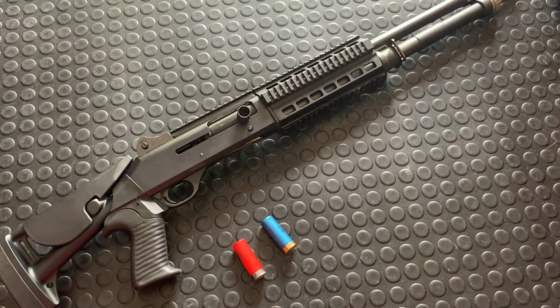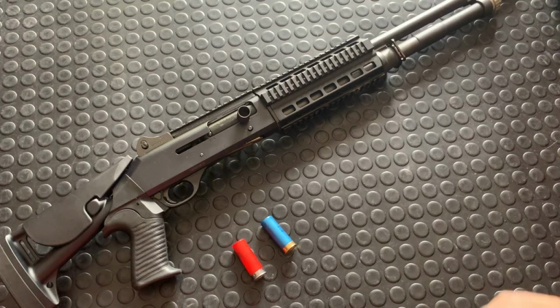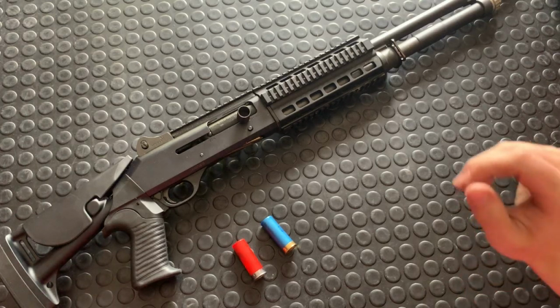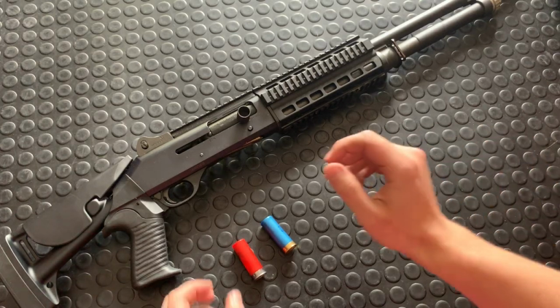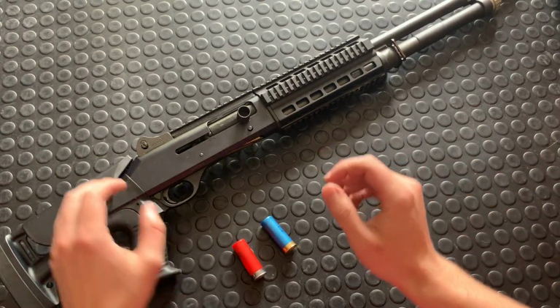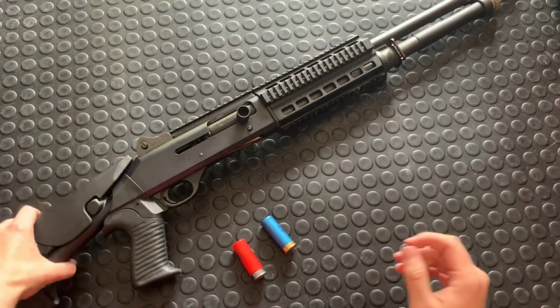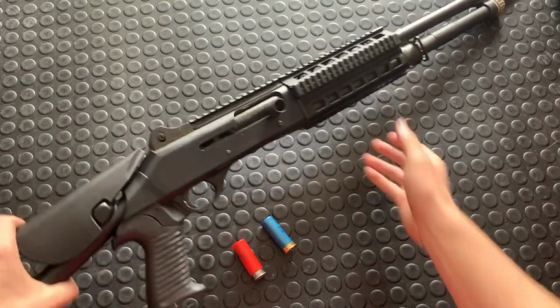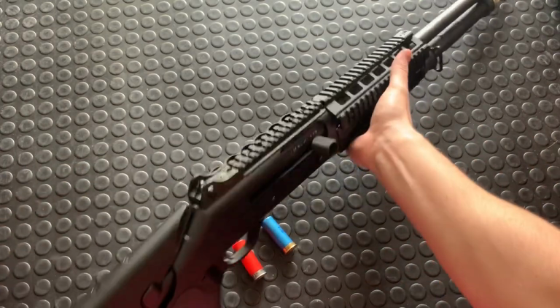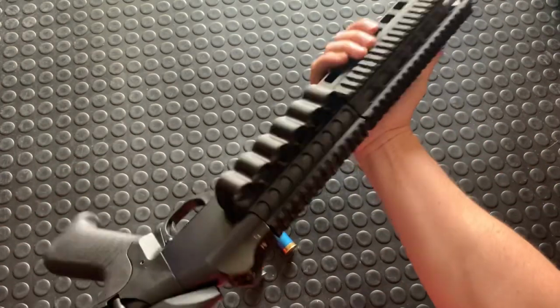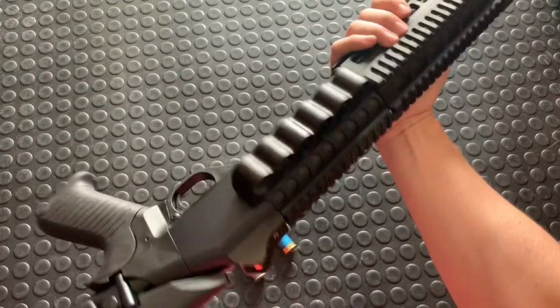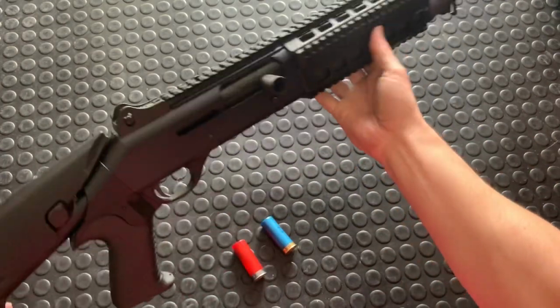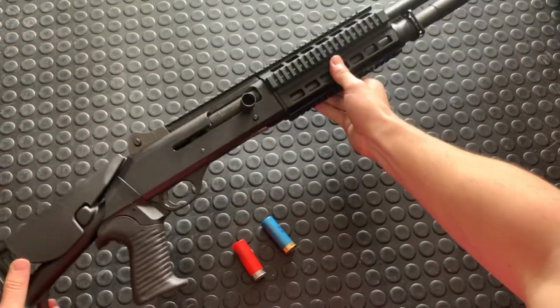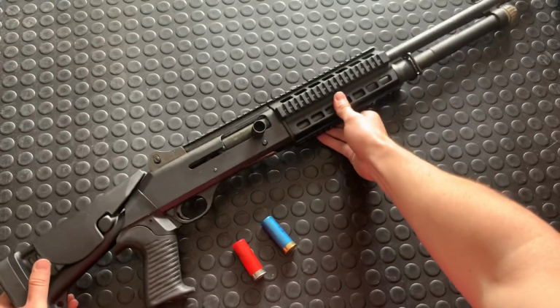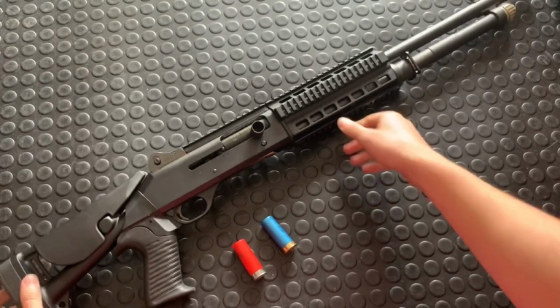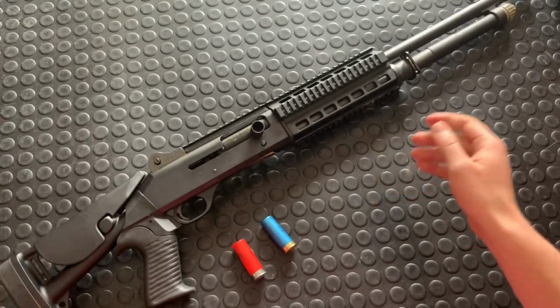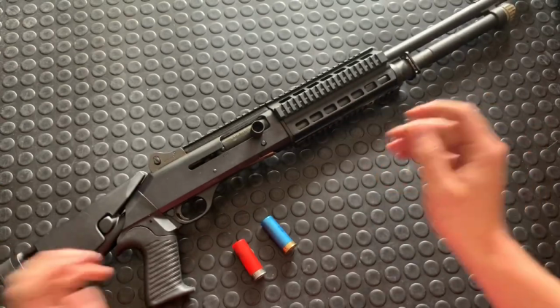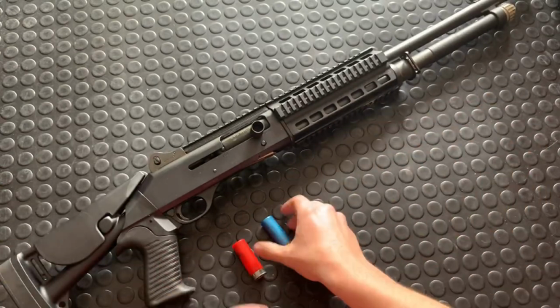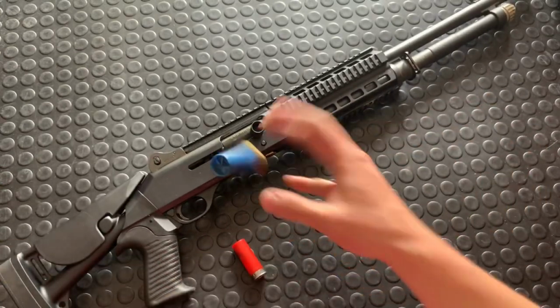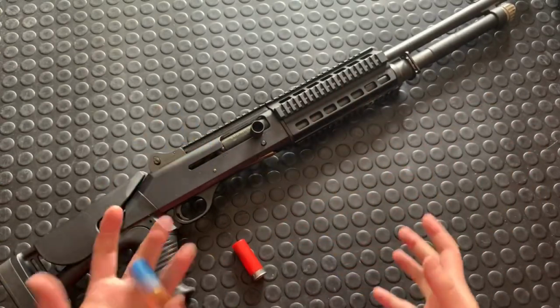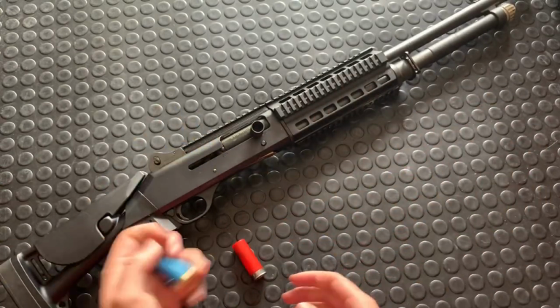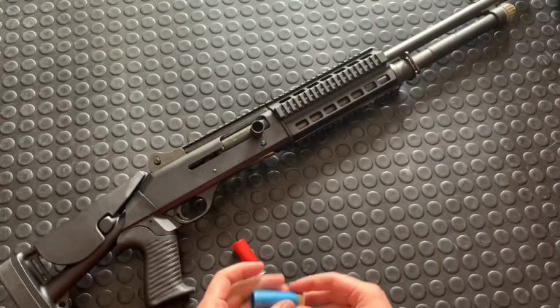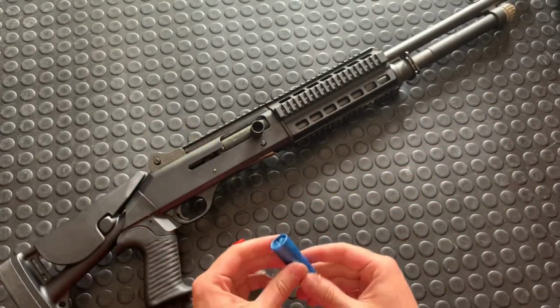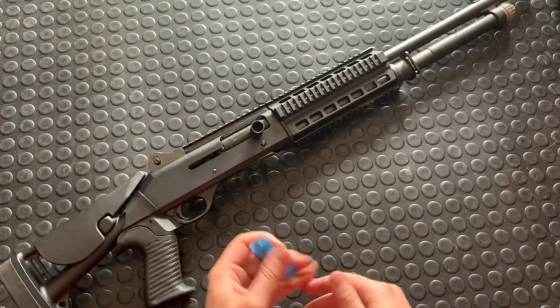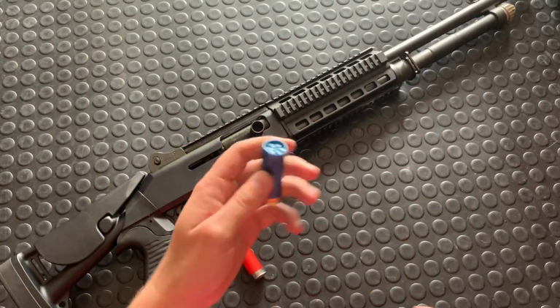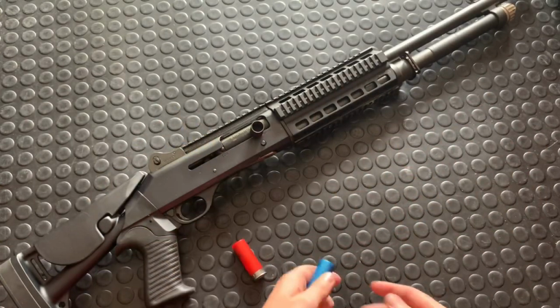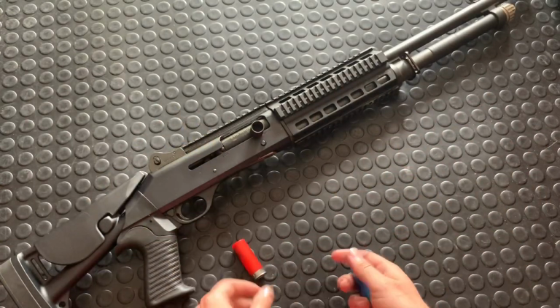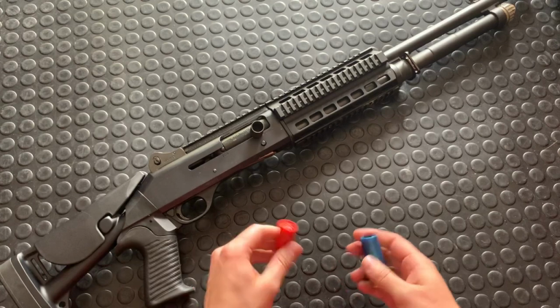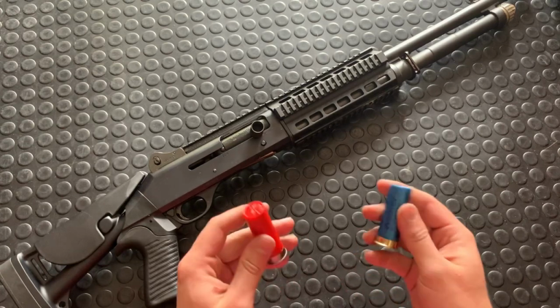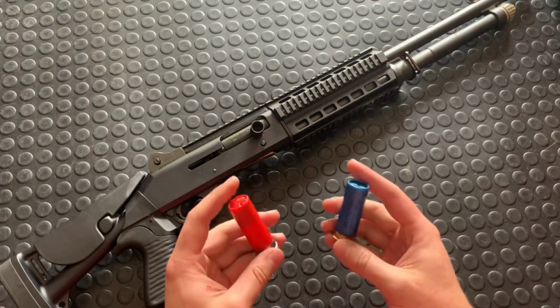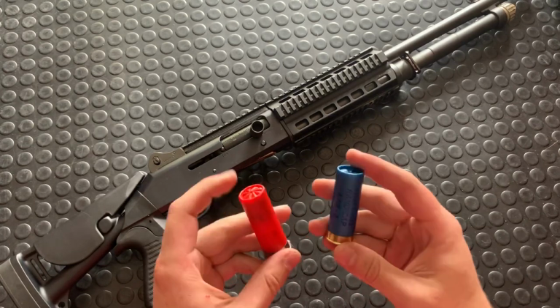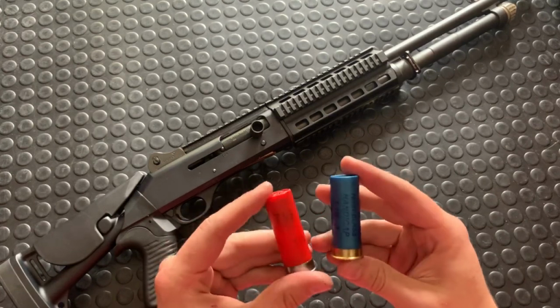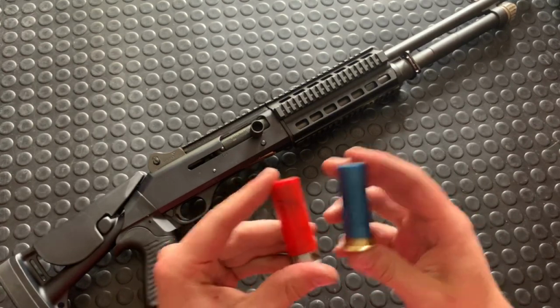Hey guys, Armagun here. Gonna talk about the Benelli M4 — a little gun 101 on this guy. Gonna try and keep it pretty quick but I'll give you the rundown on this one.